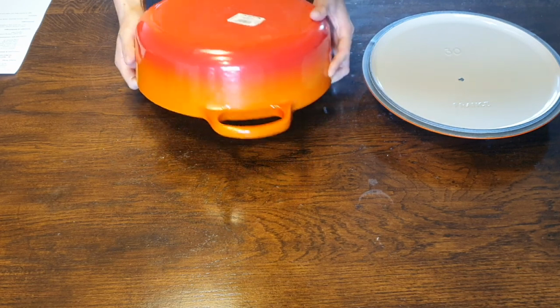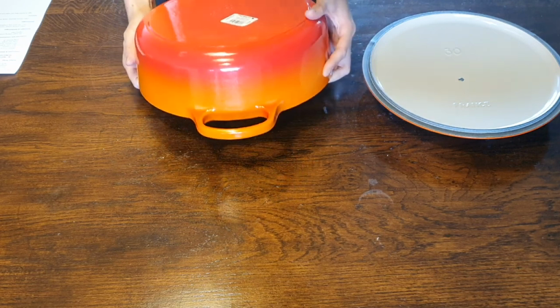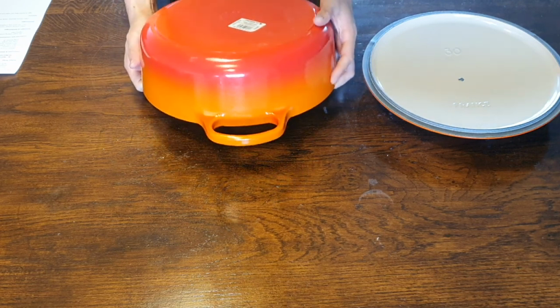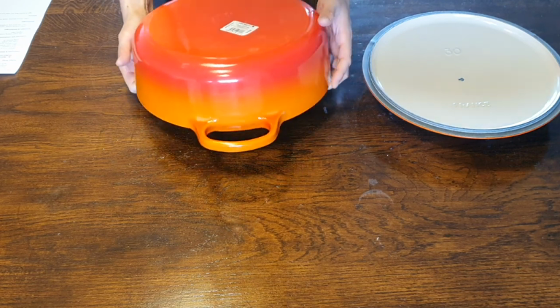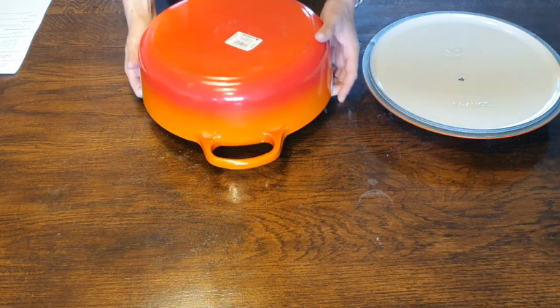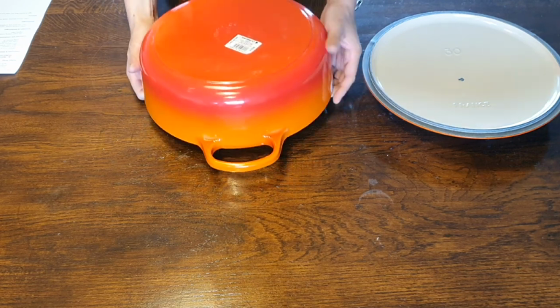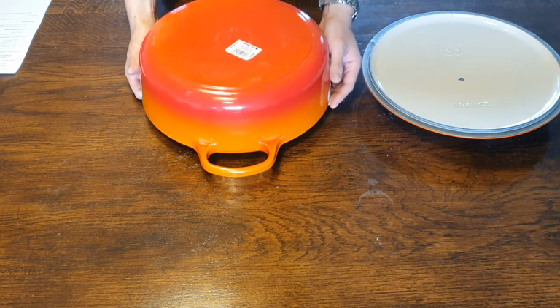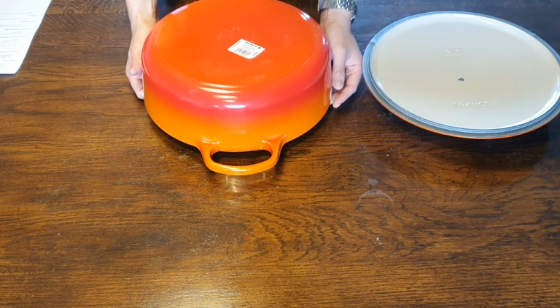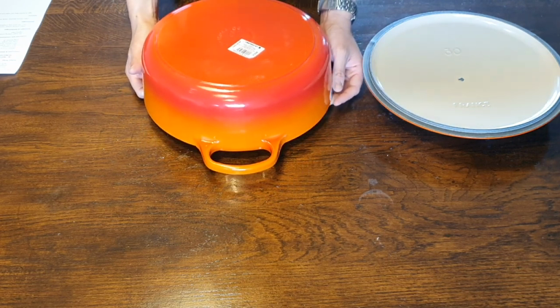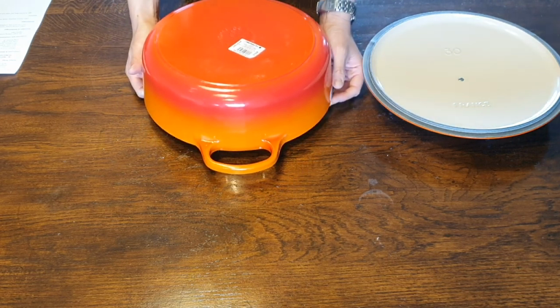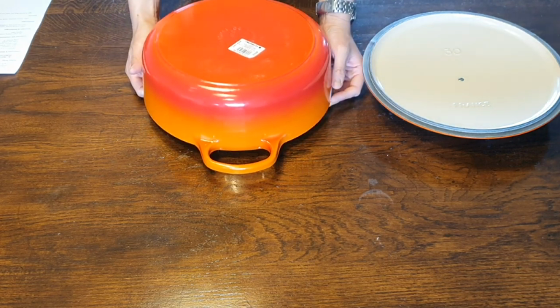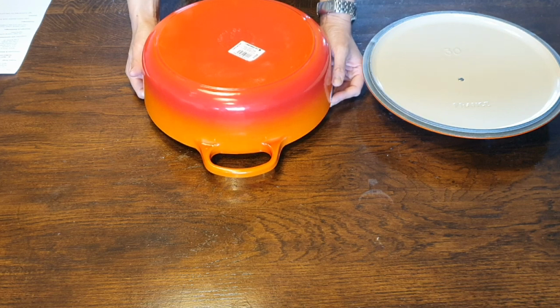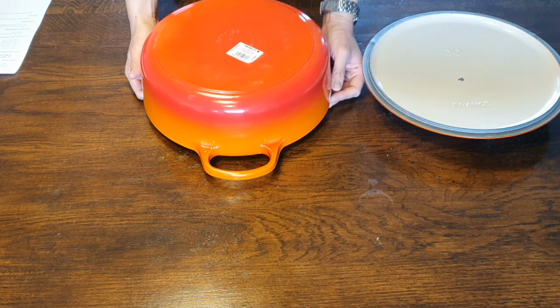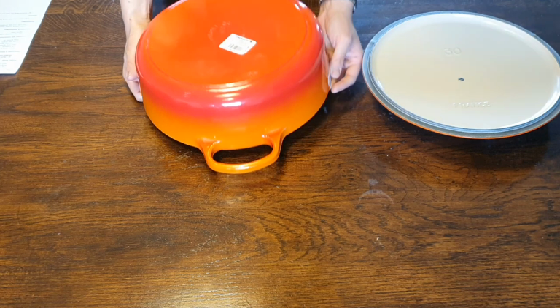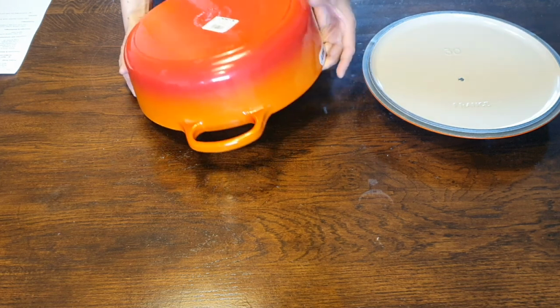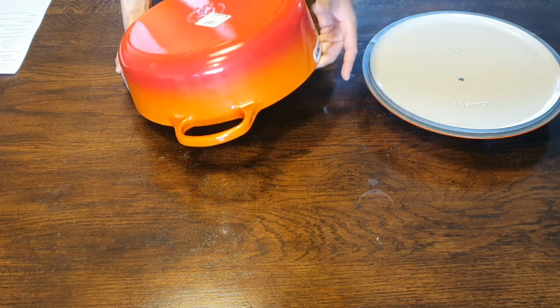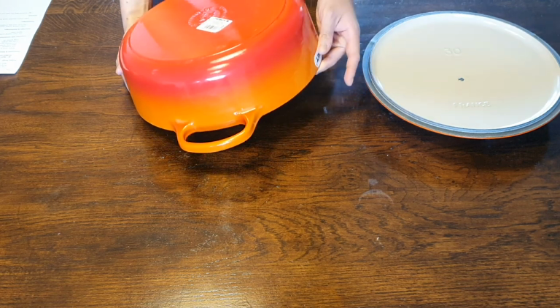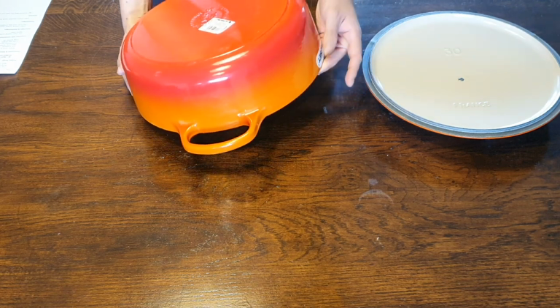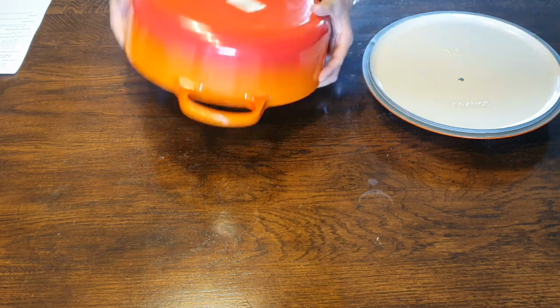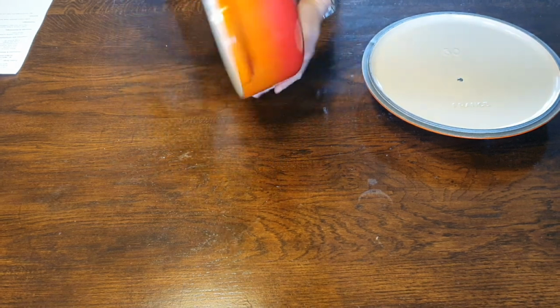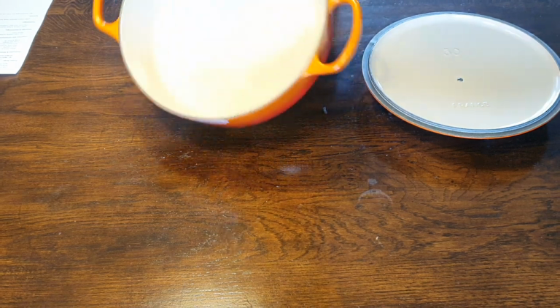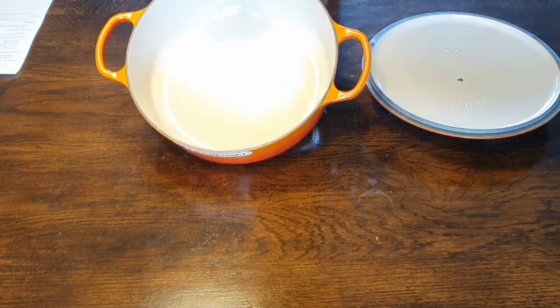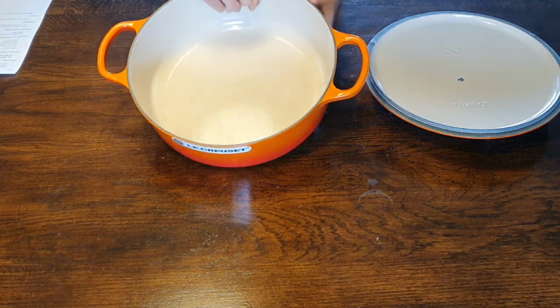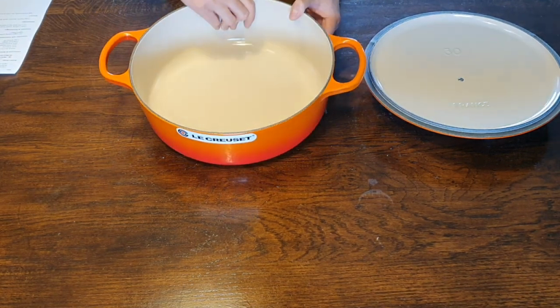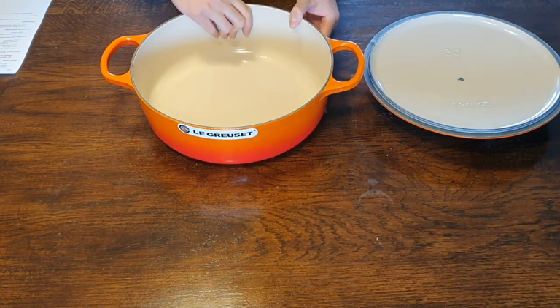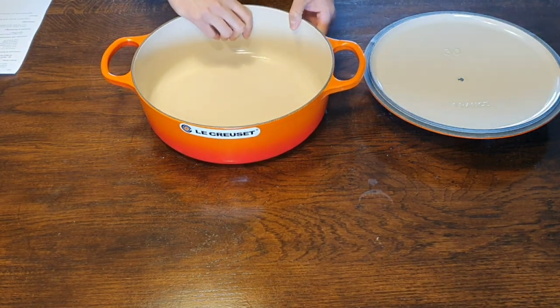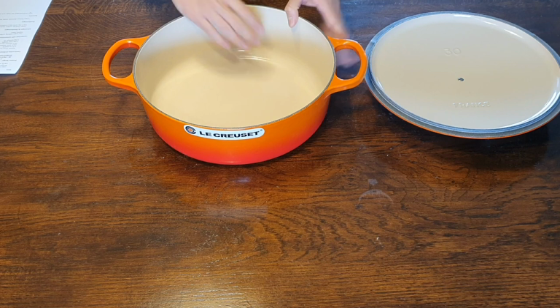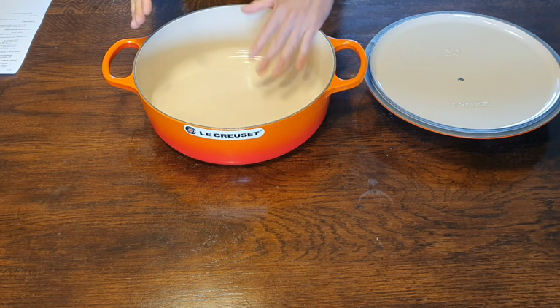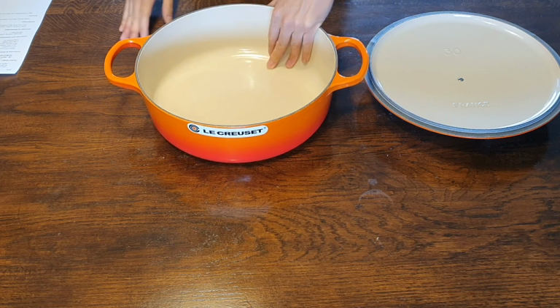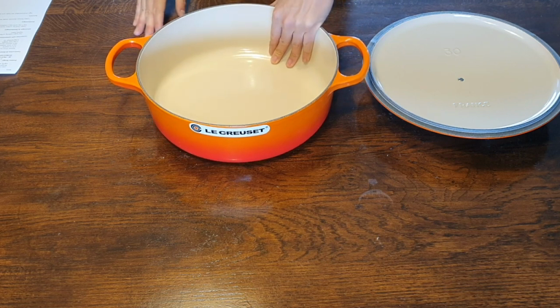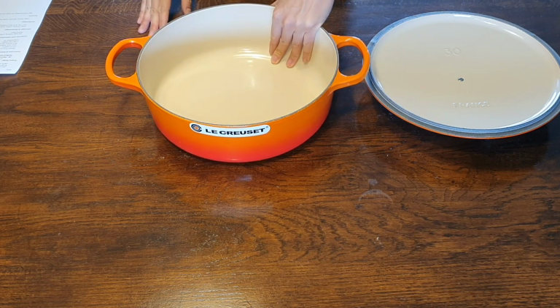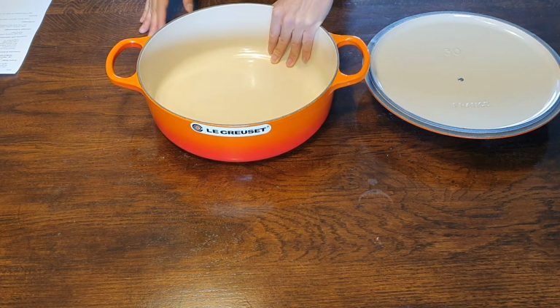Now I'm going to do a little comparison with the conventional Dutch oven, but as you can see it is a bit lower than the conventional Dutch oven.